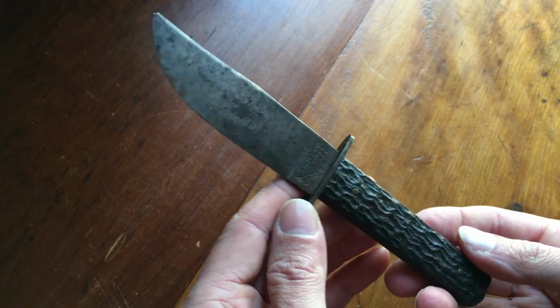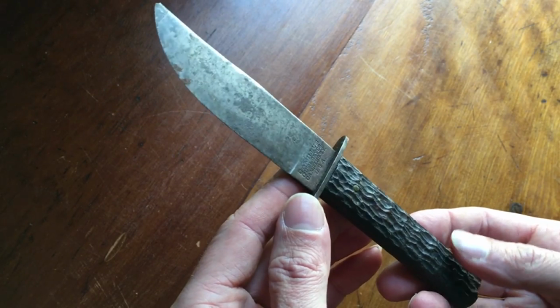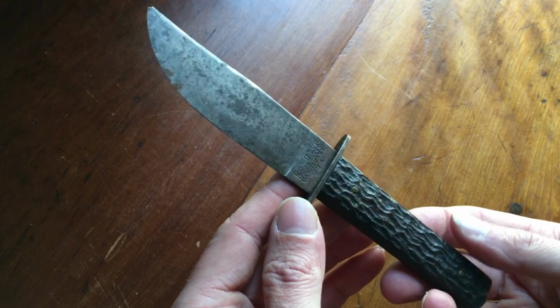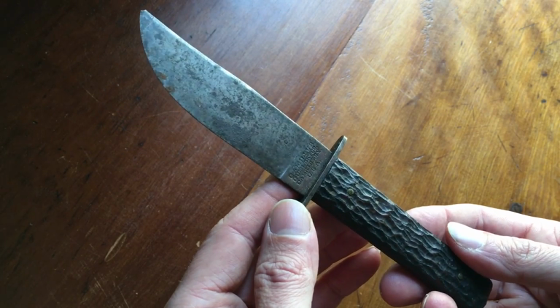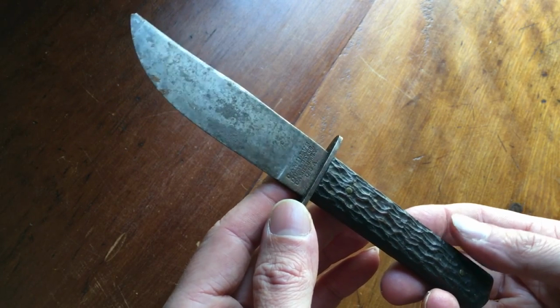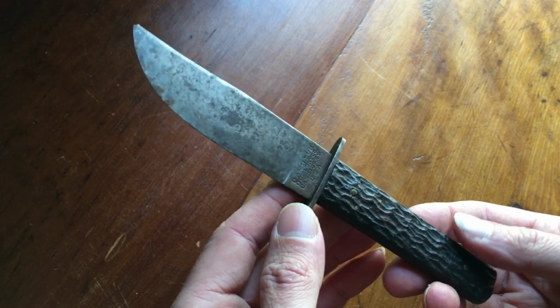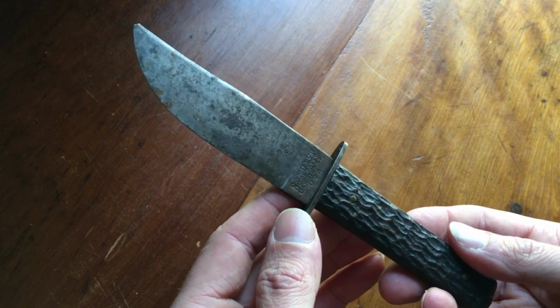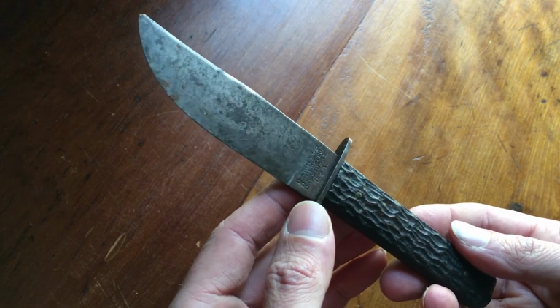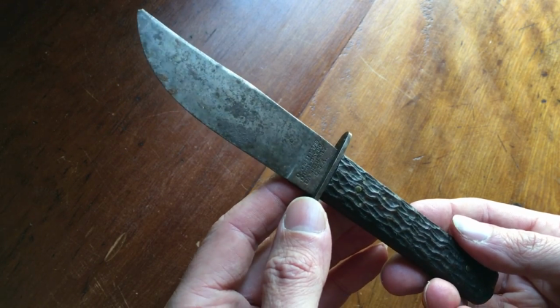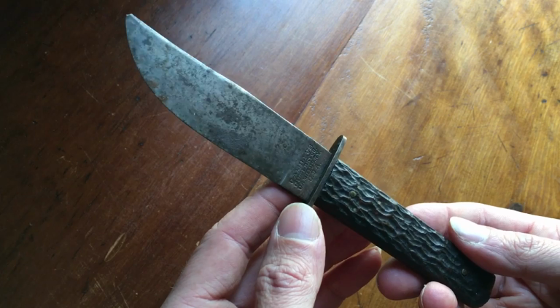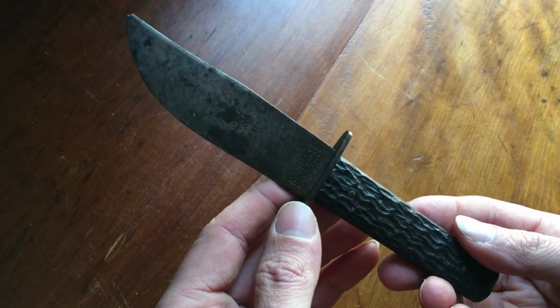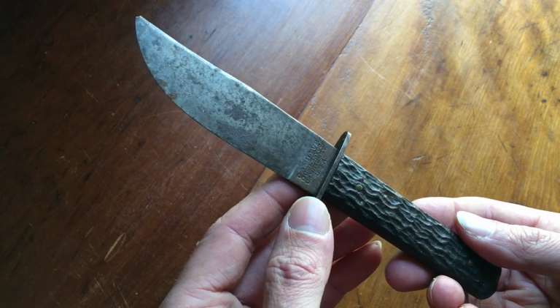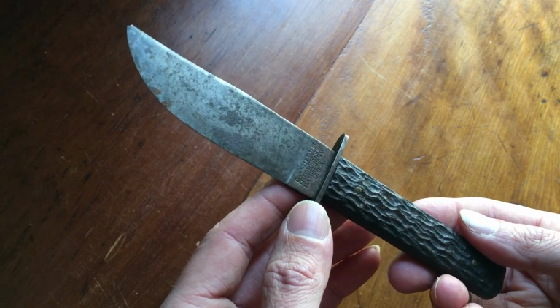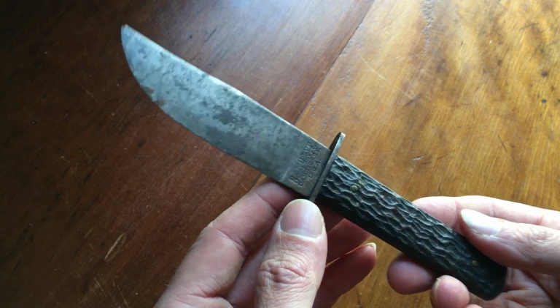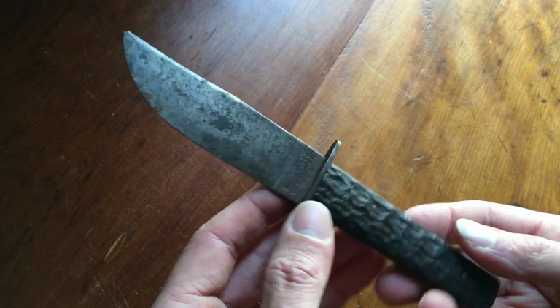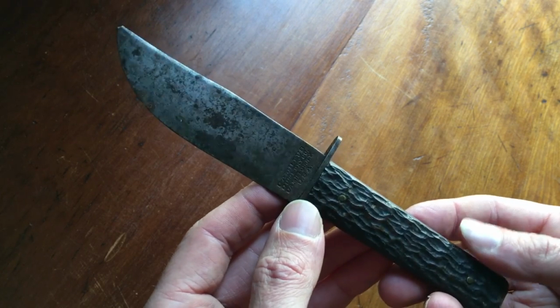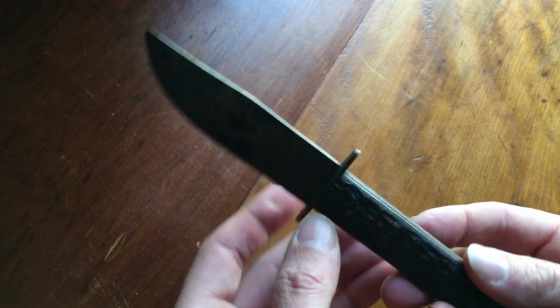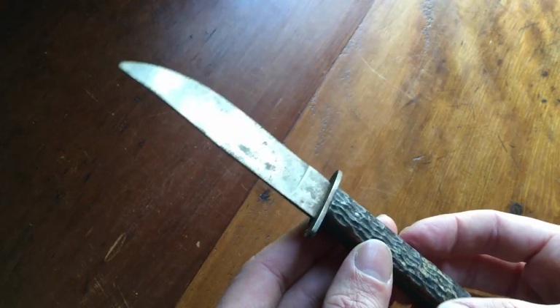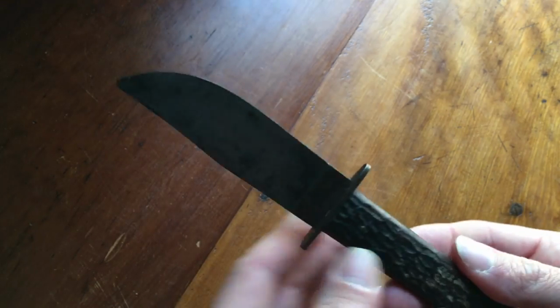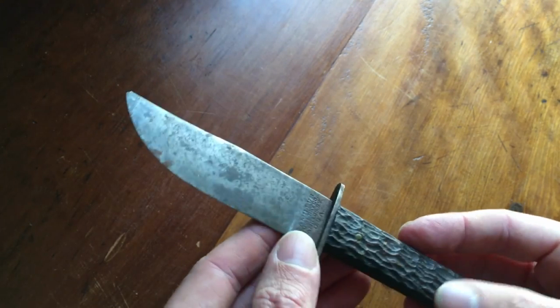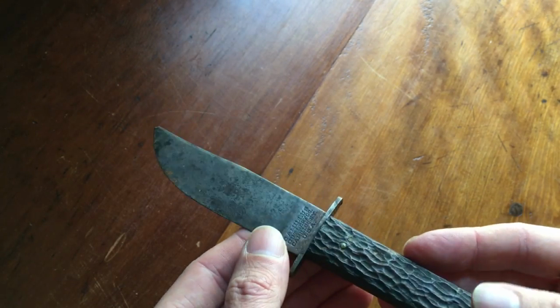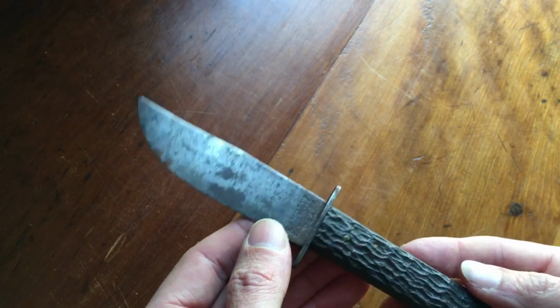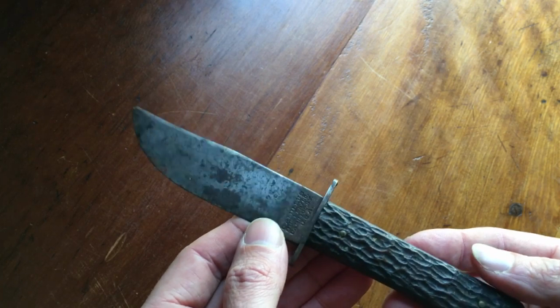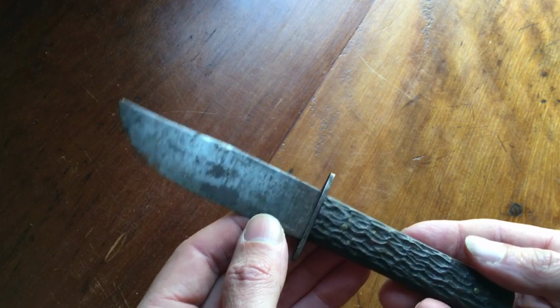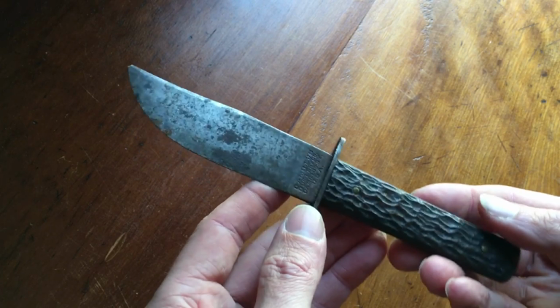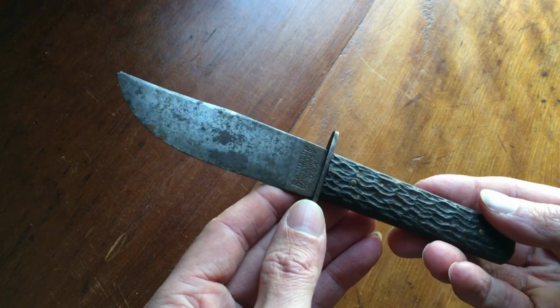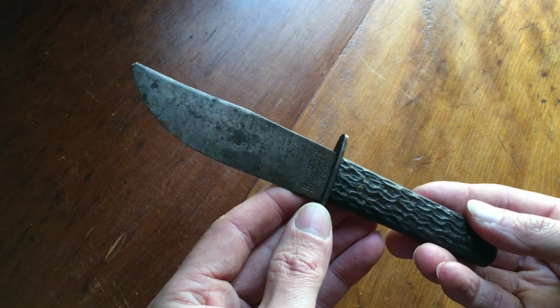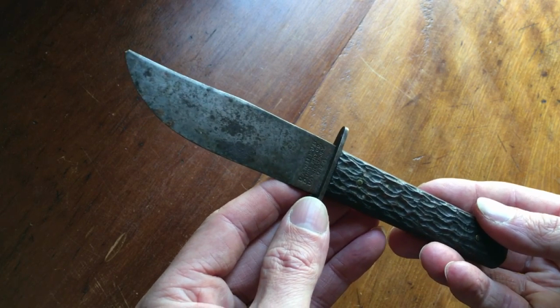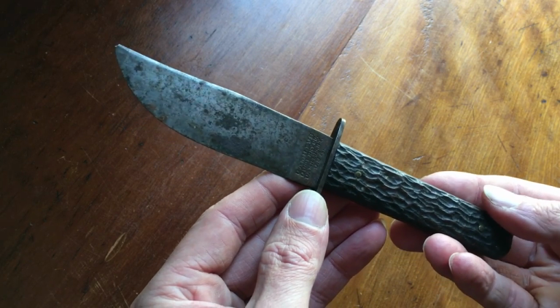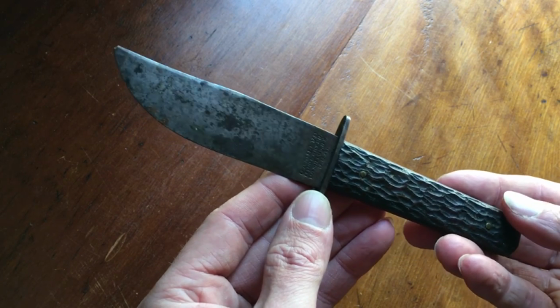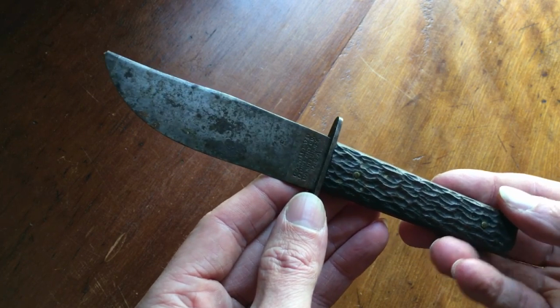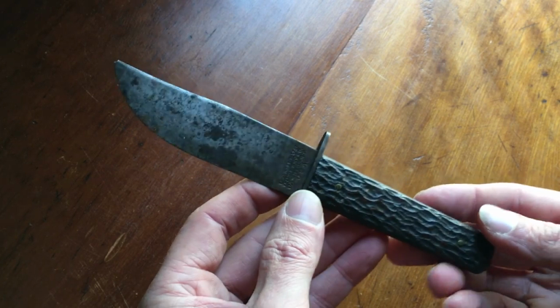I put this up for $25 fixed price and somebody bought it pretty much right away. I got this at the bottom of a box of old tools and pliers at a yard sale — I think I paid a quarter for it.